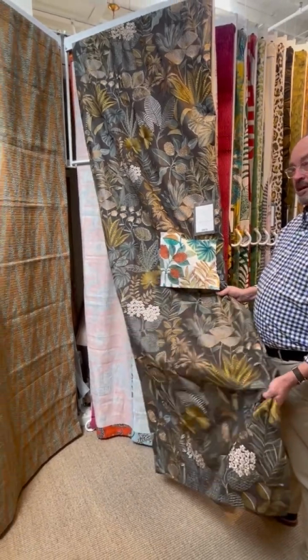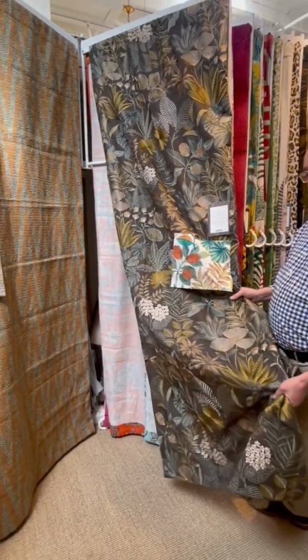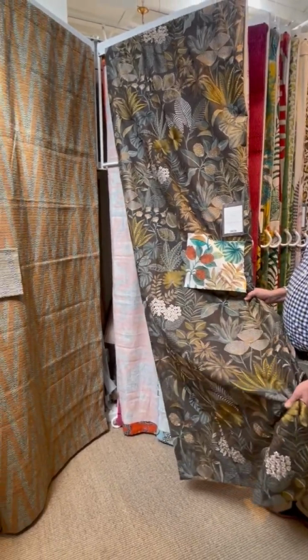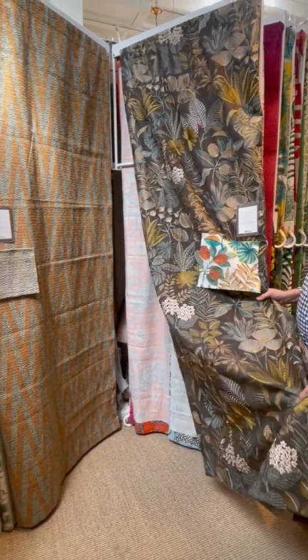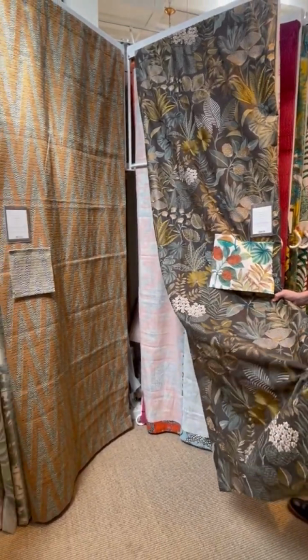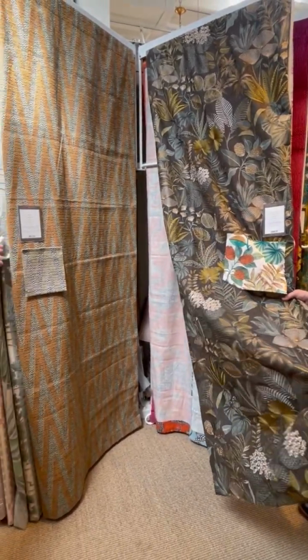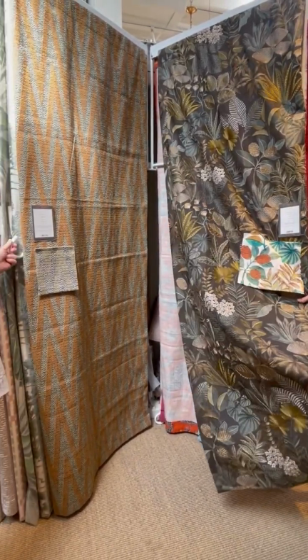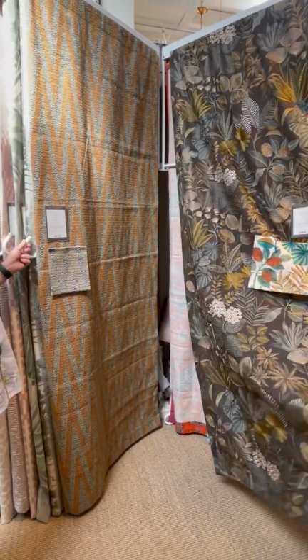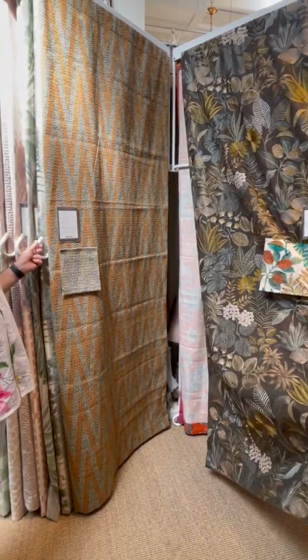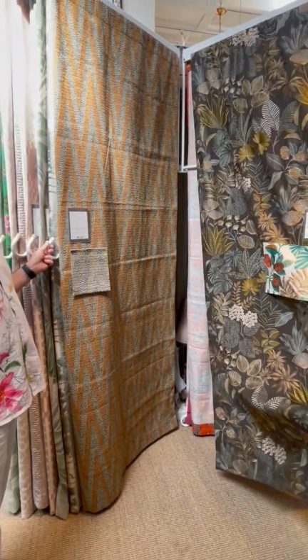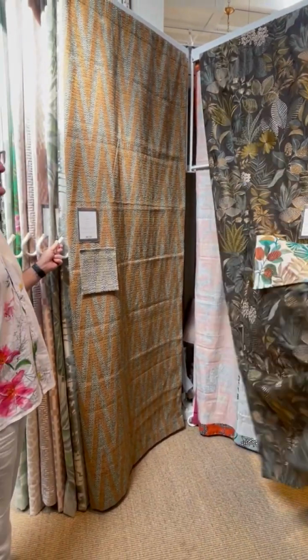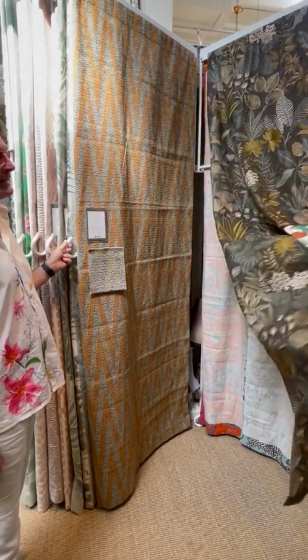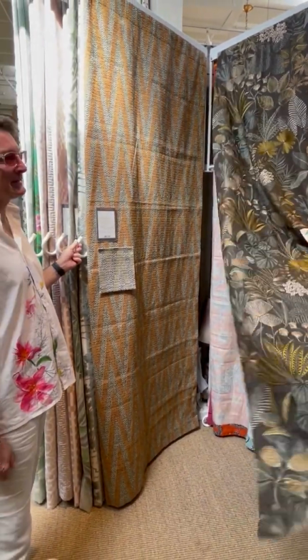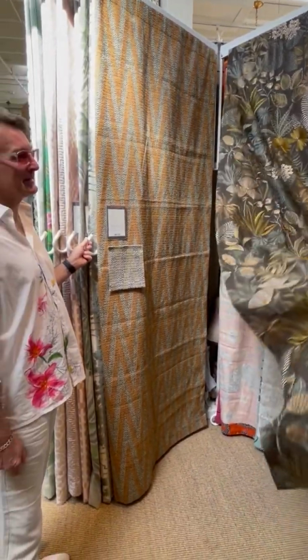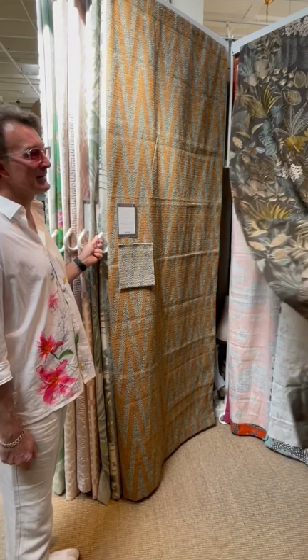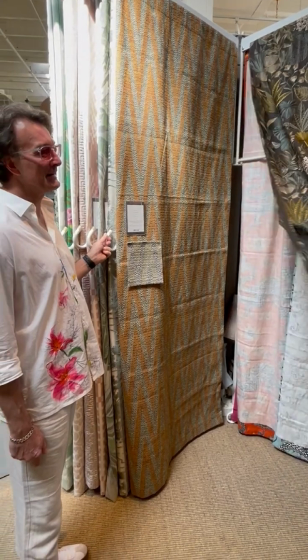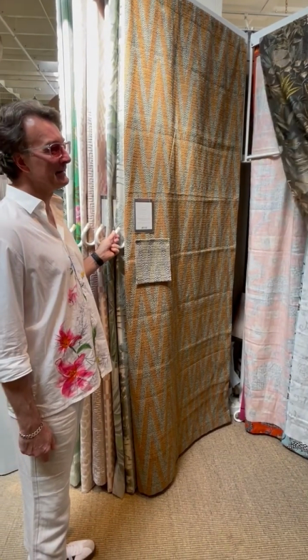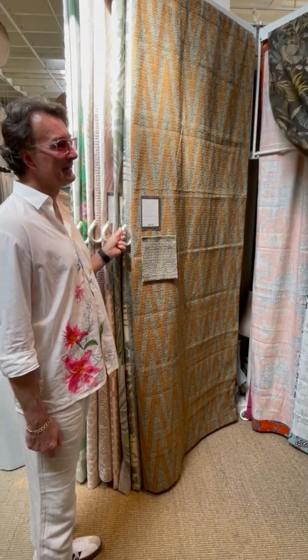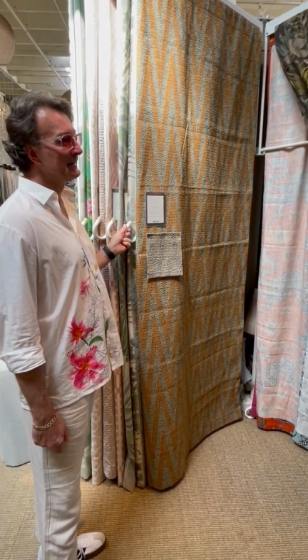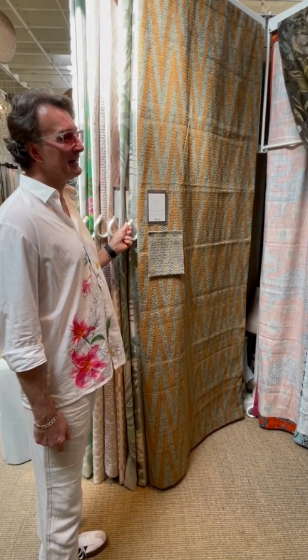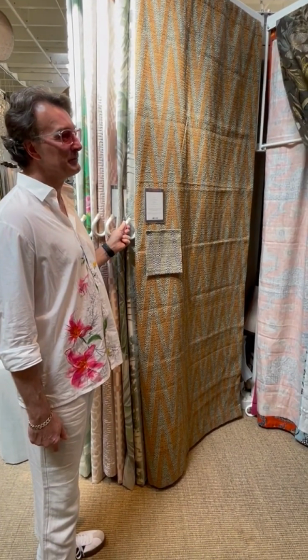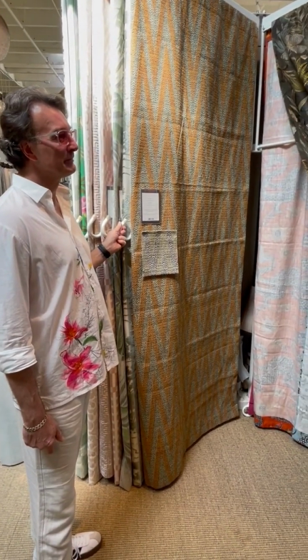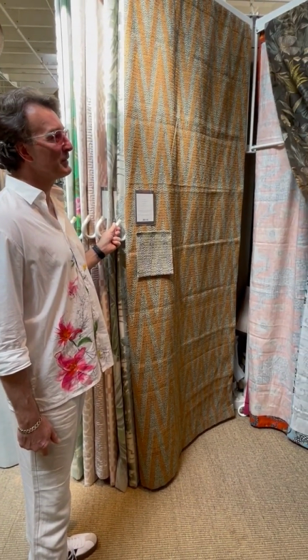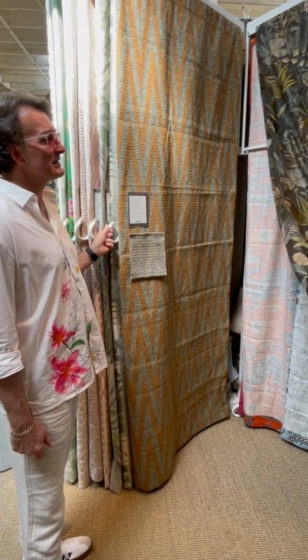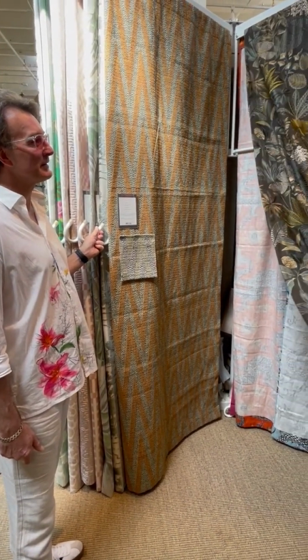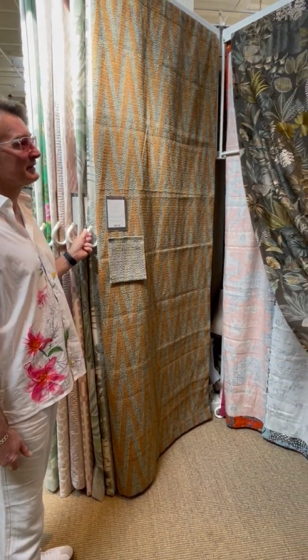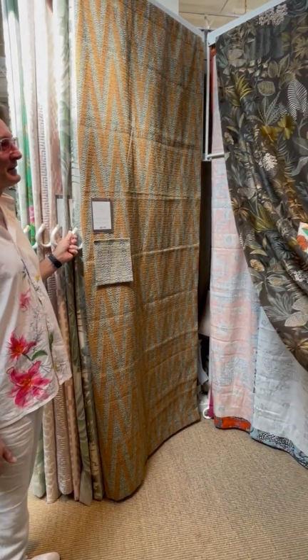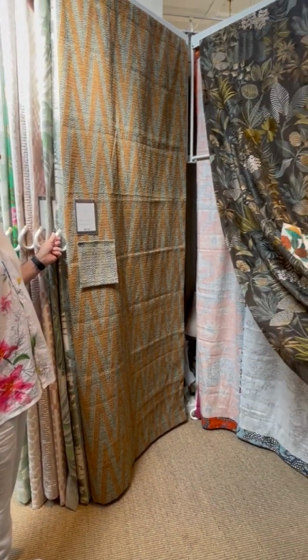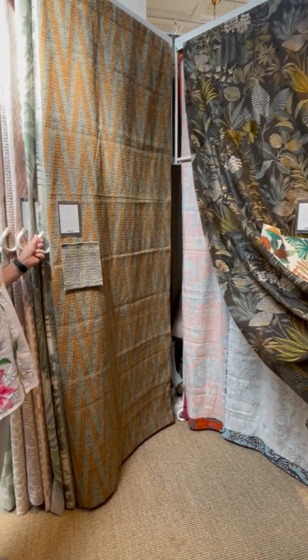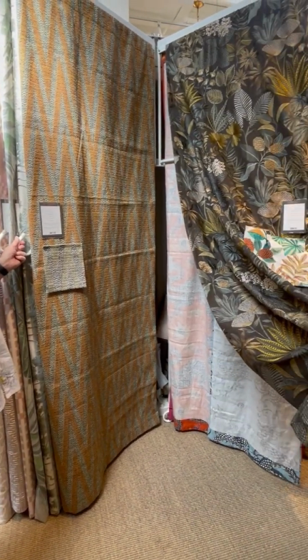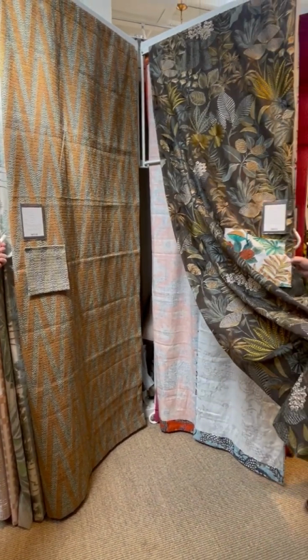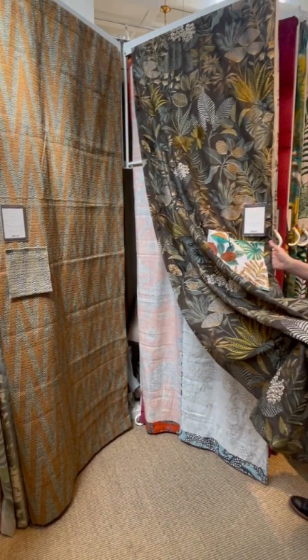So he brought it over to the U.S. where it was used in couture, home furnishings, and entertainment — The King and I, and Ben Hur.